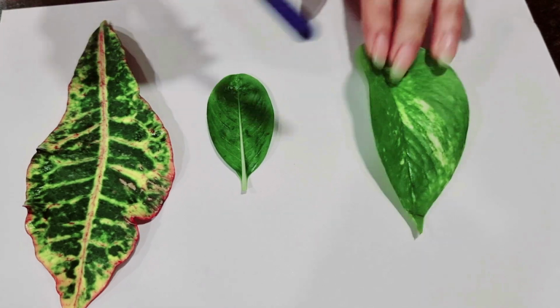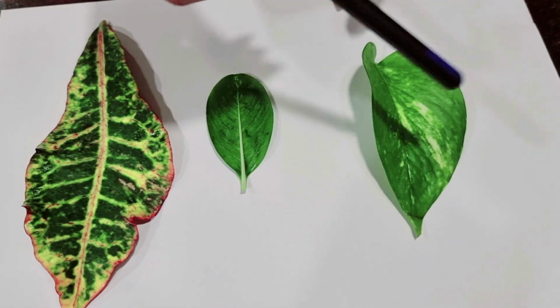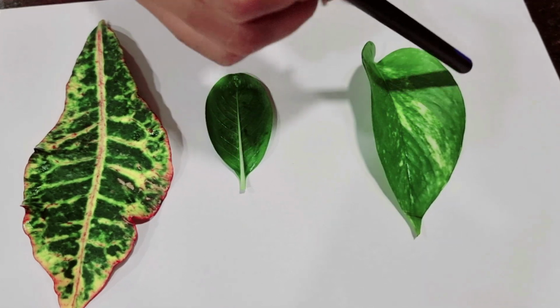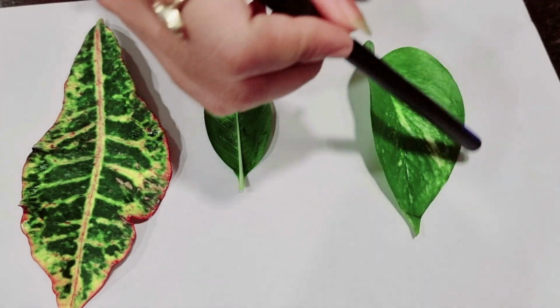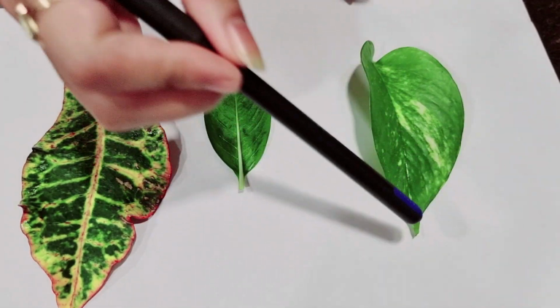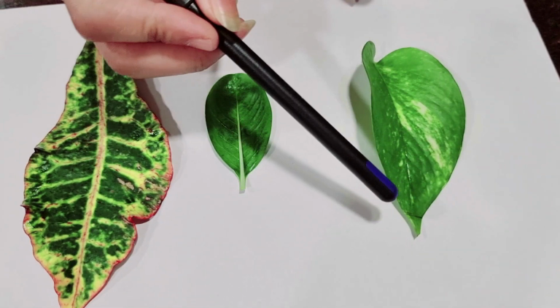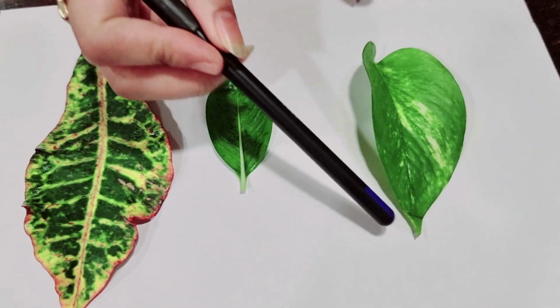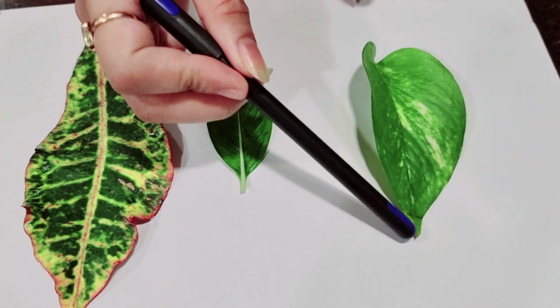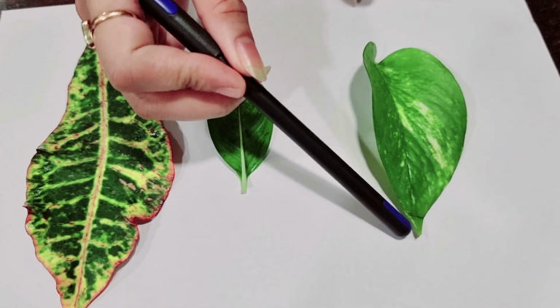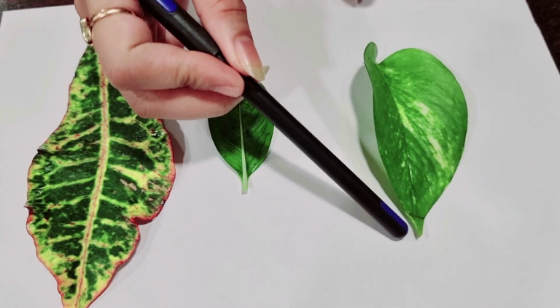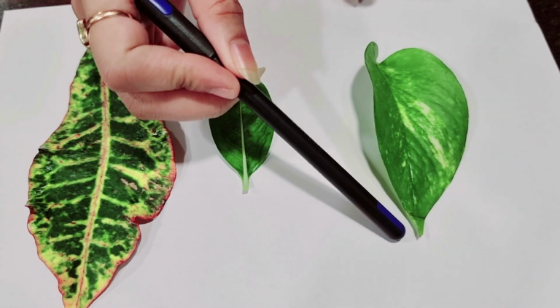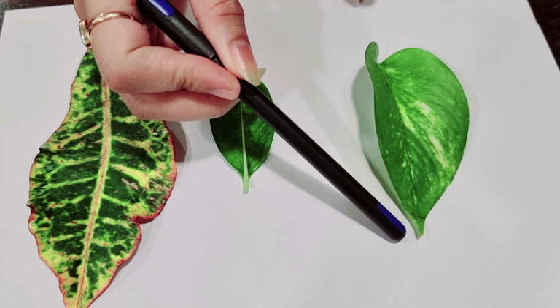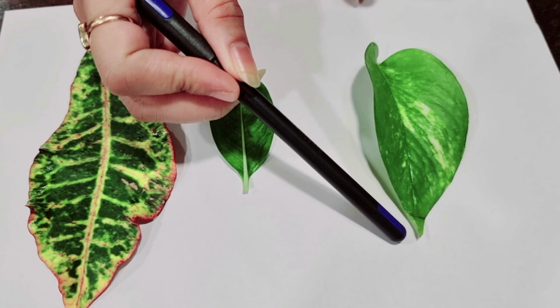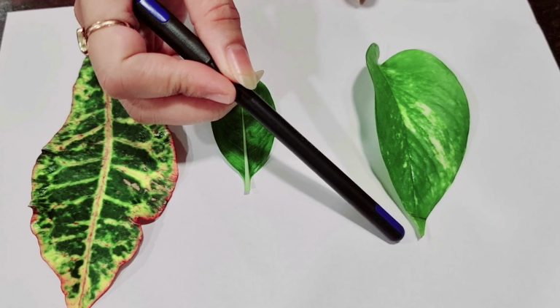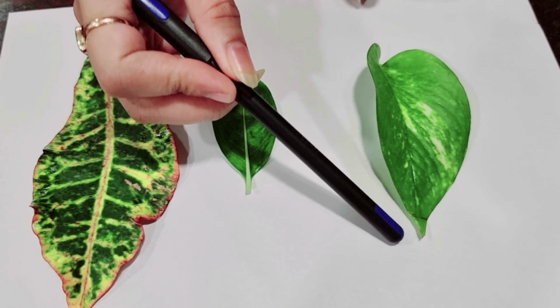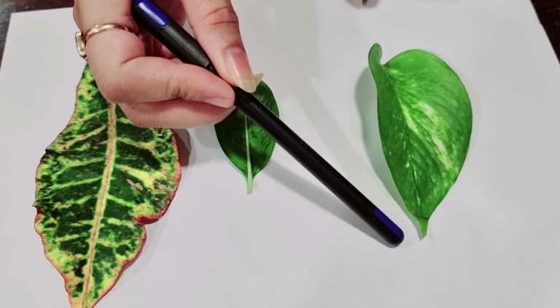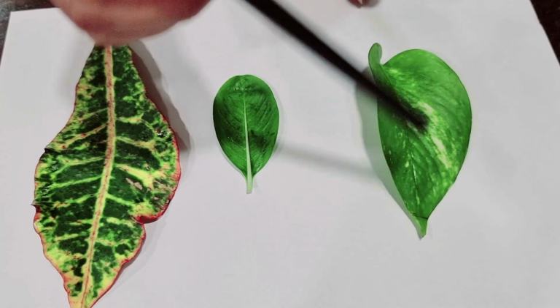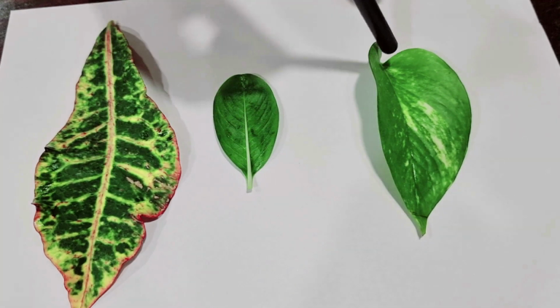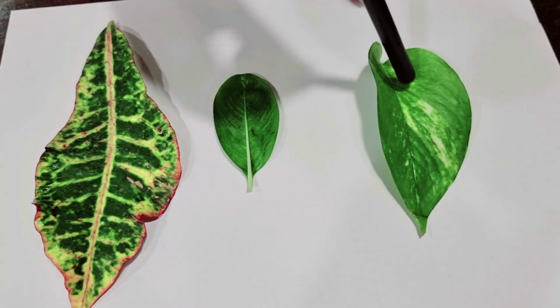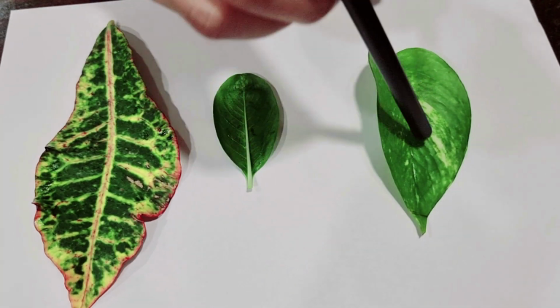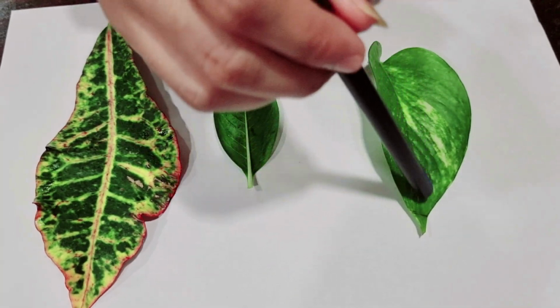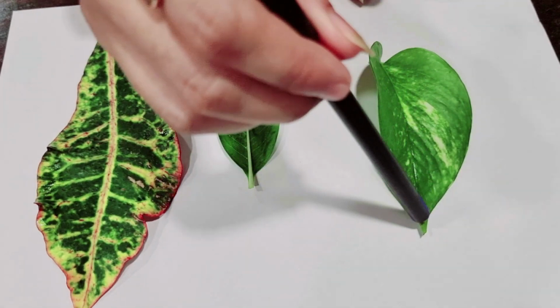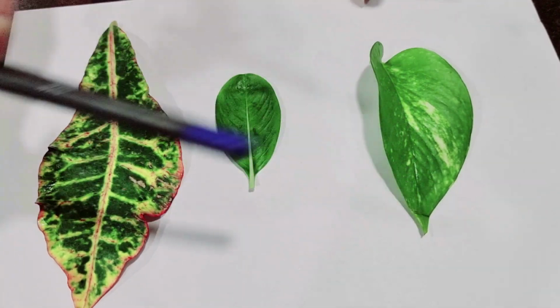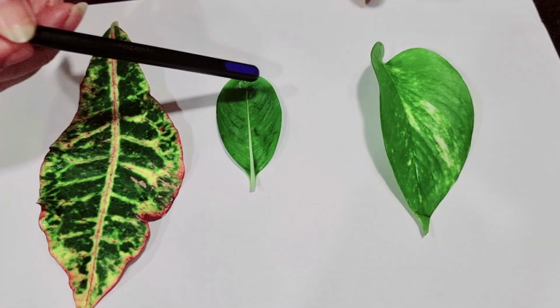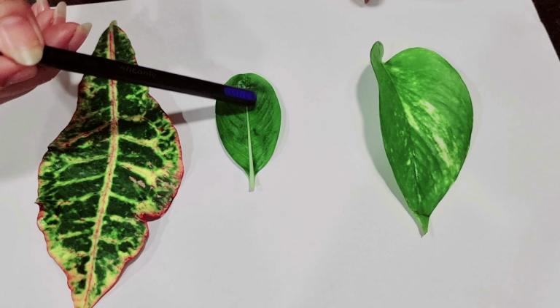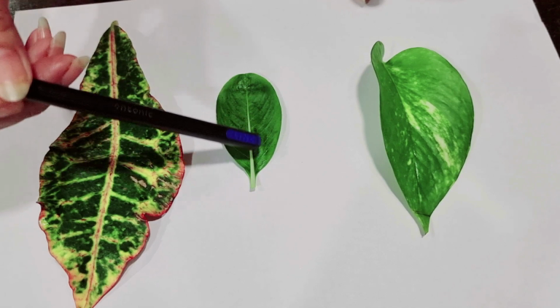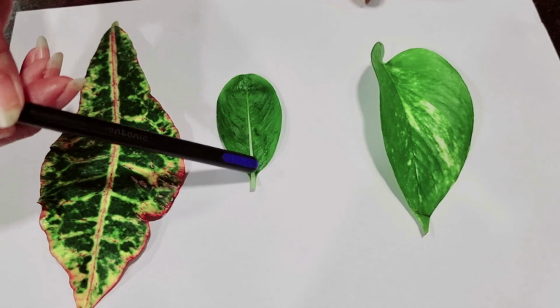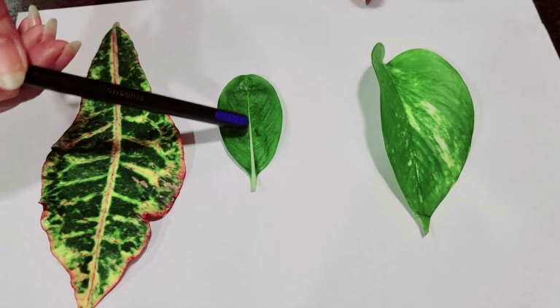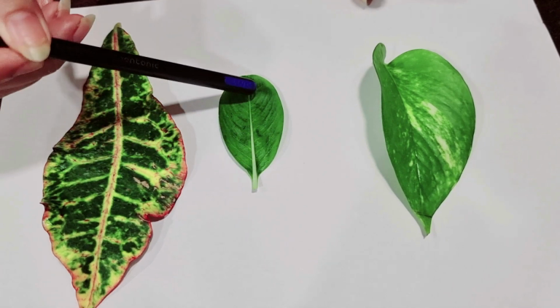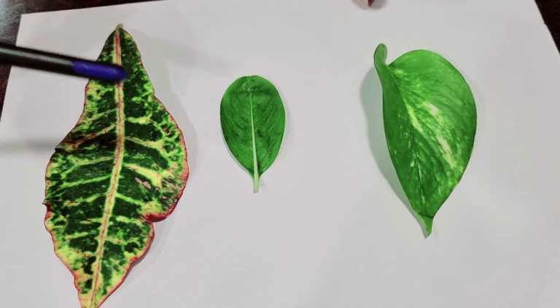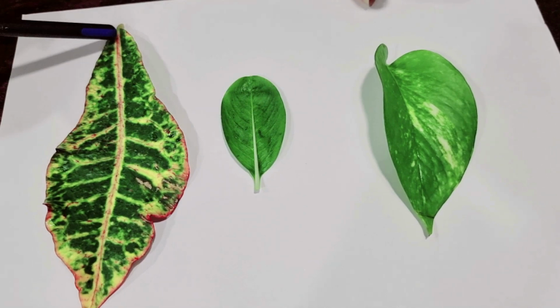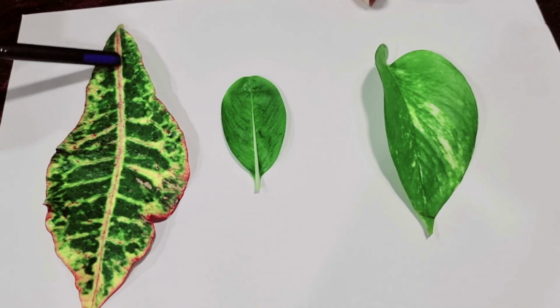Let's understand the parts of a leaf in detail. The tip of the leaf is called the leaf apex. The main thick vein running through the middle of the leaf is called the midrib.